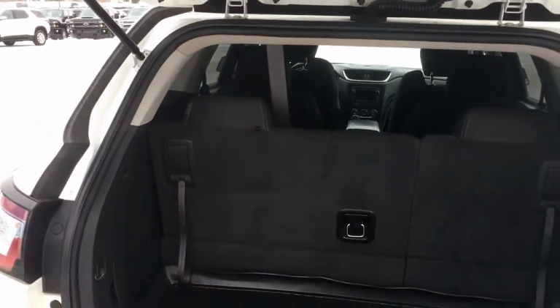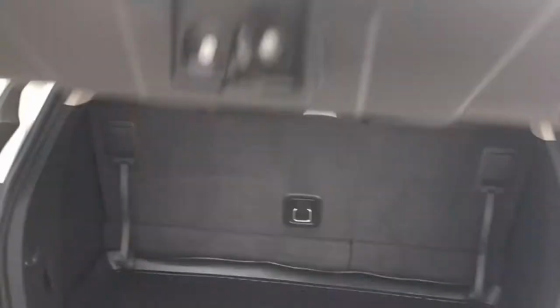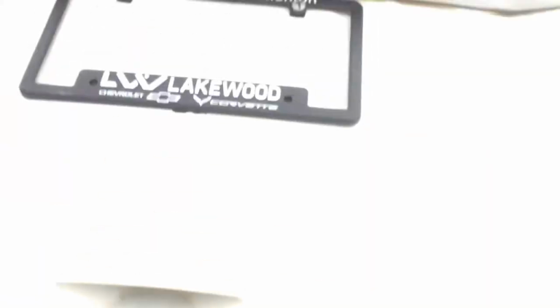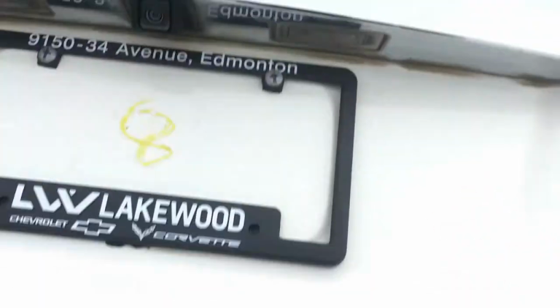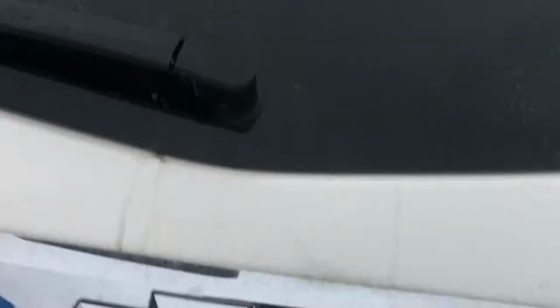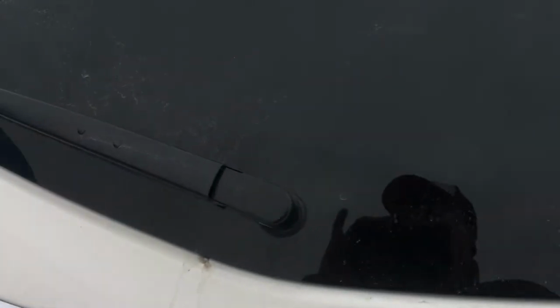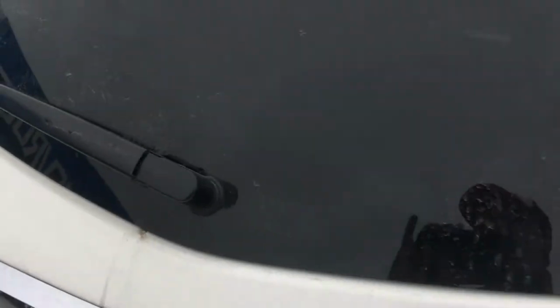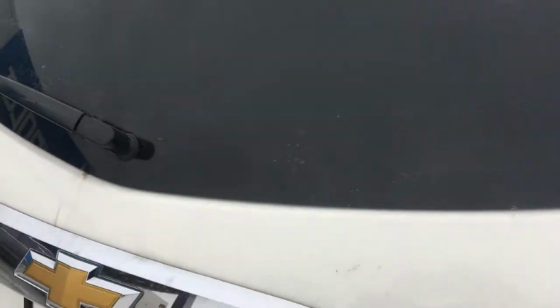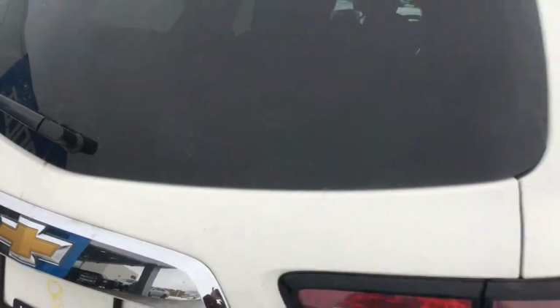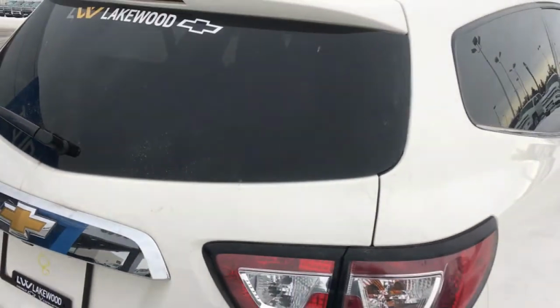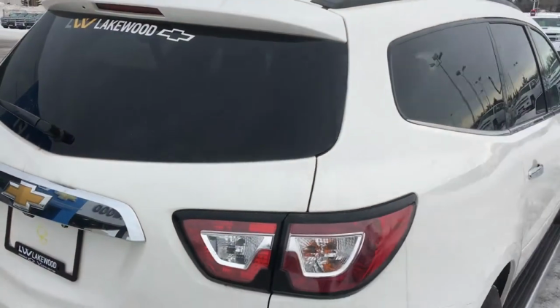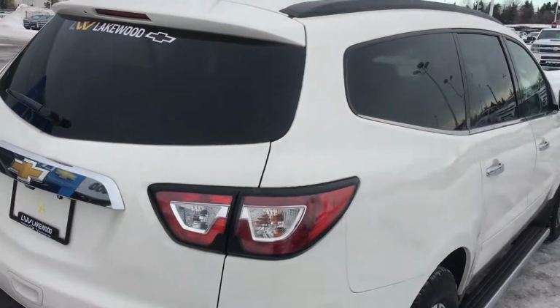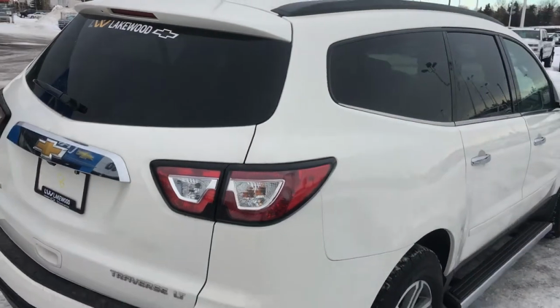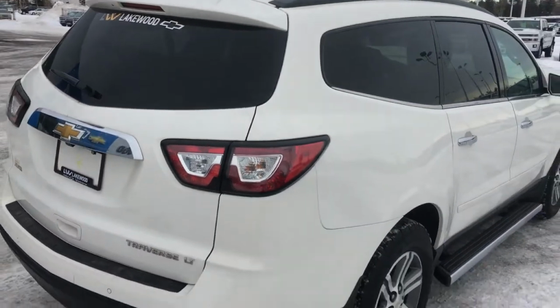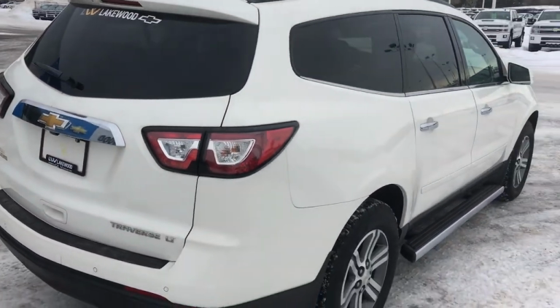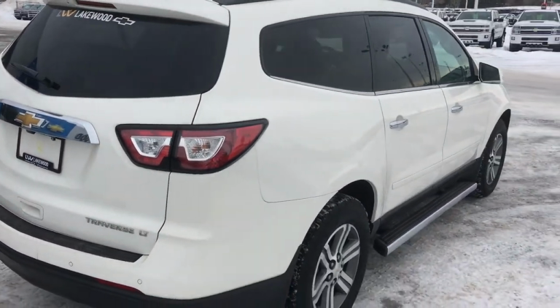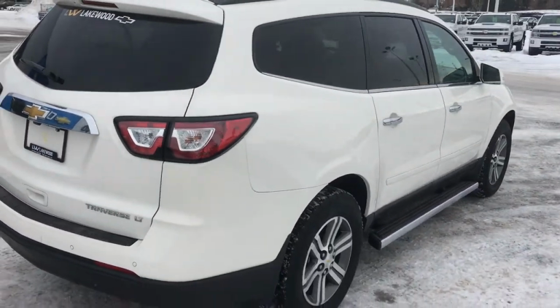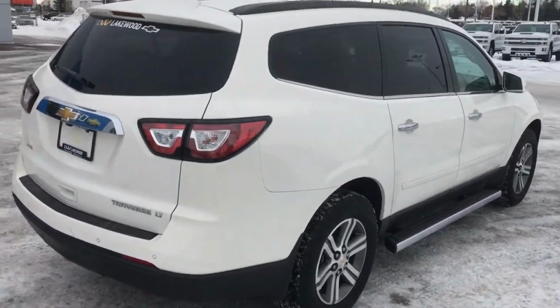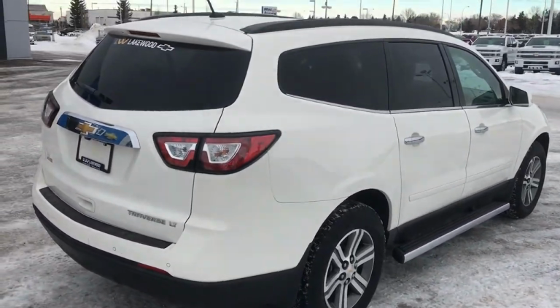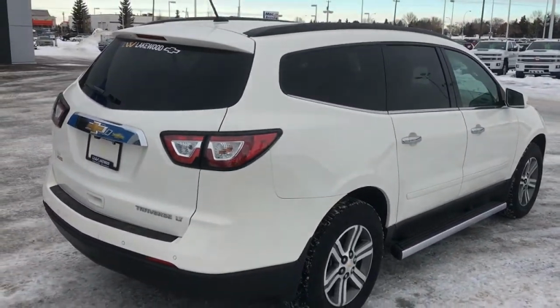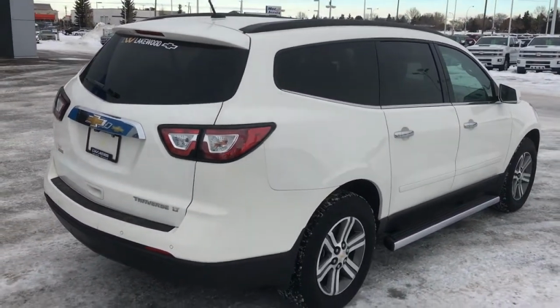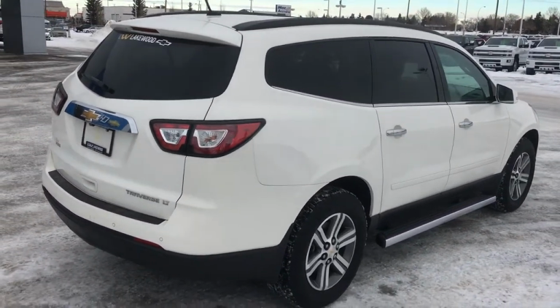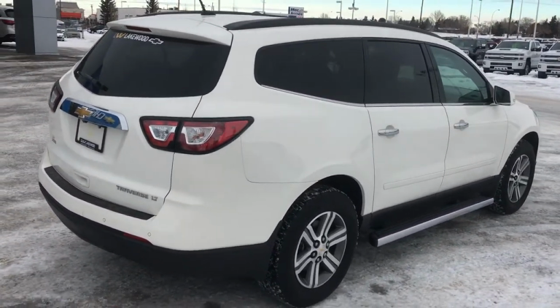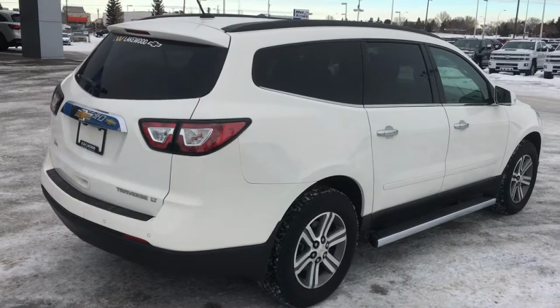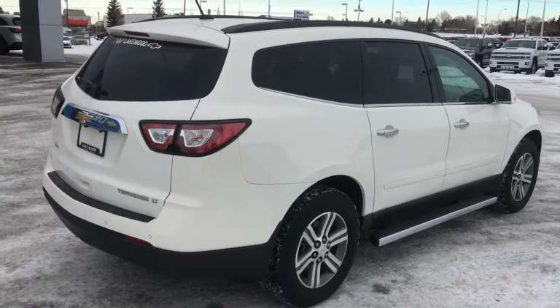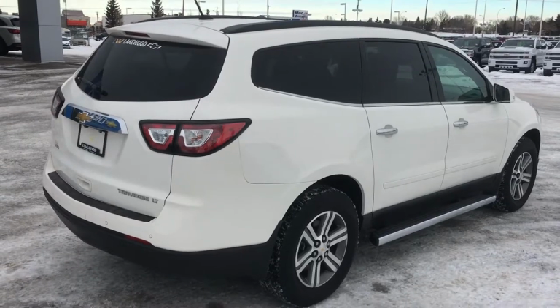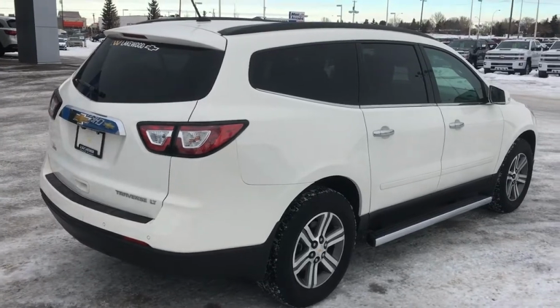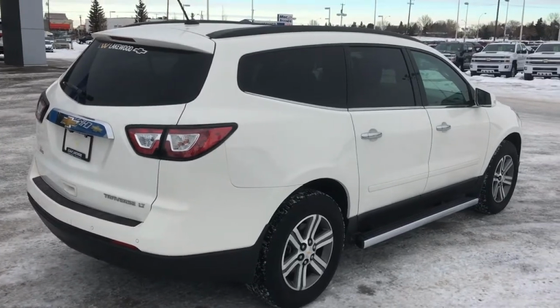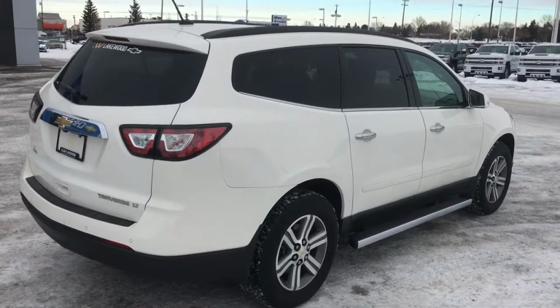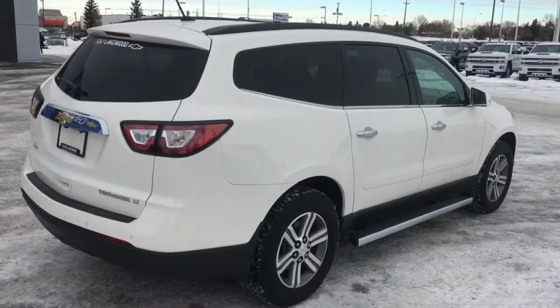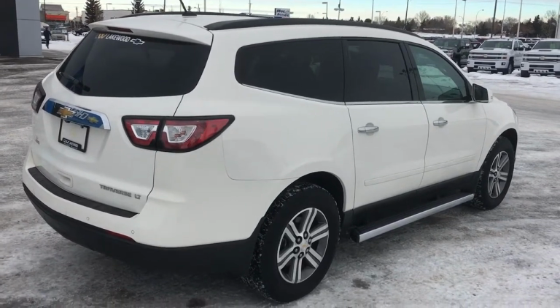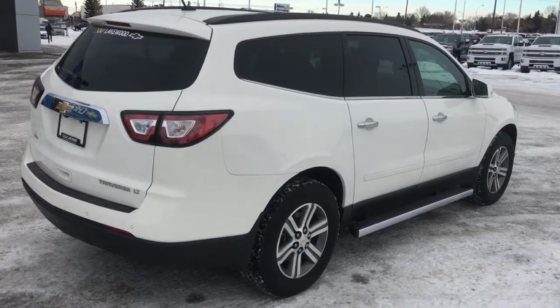Now I'm just going to close the back door and give you a final shot of this vehicle from this way. Before I go in, it's going to be nice — it says LT on the back trim. I'll see you inside.